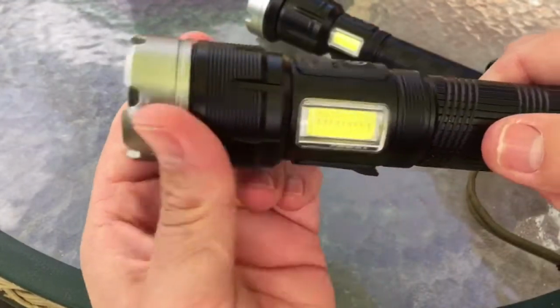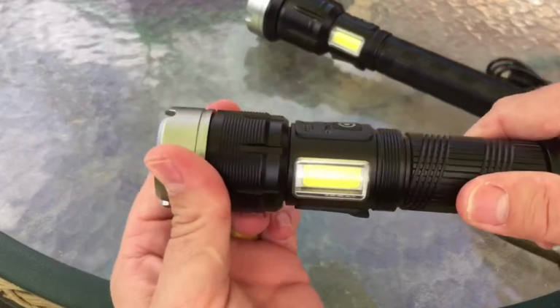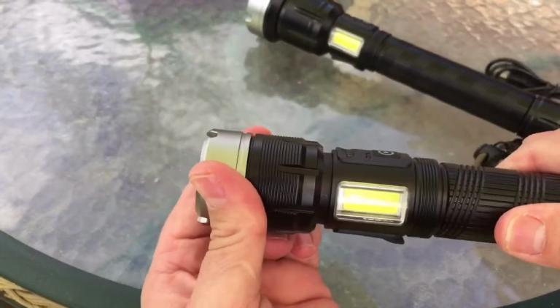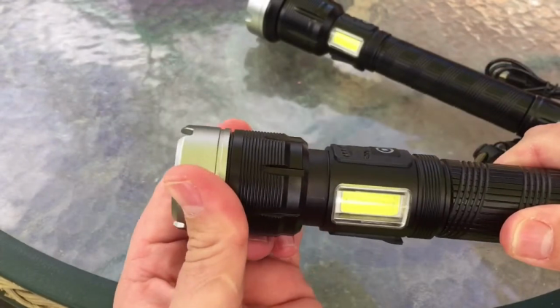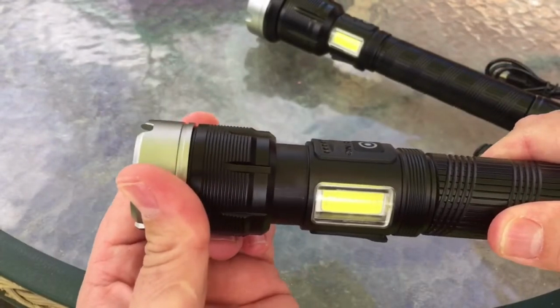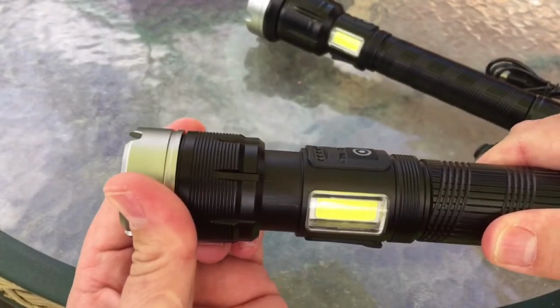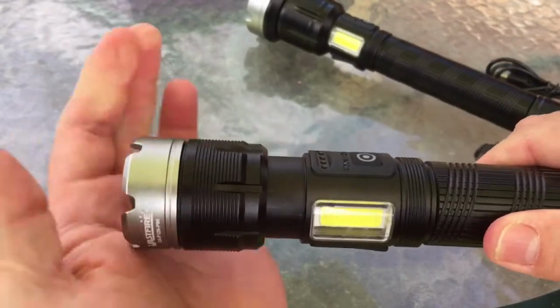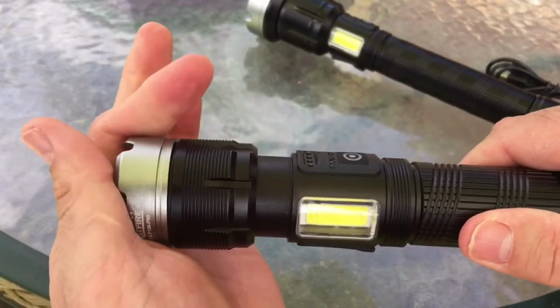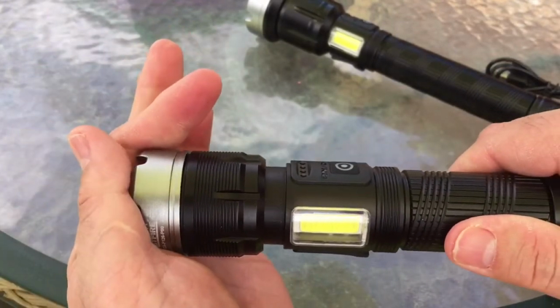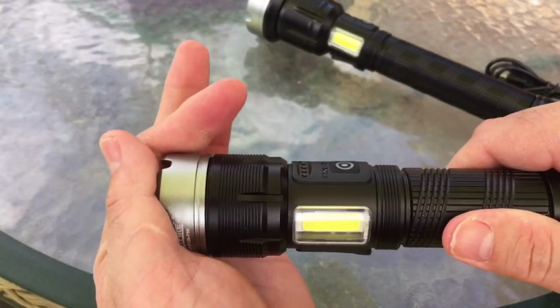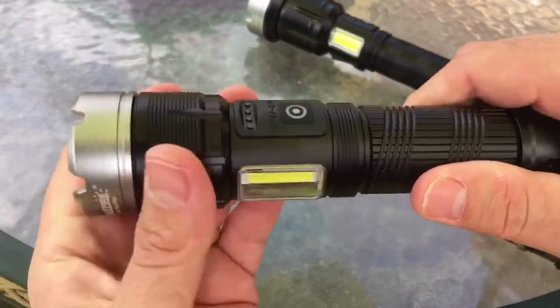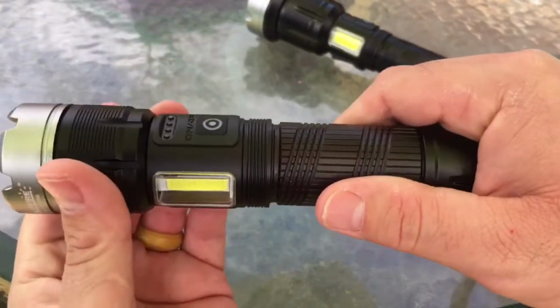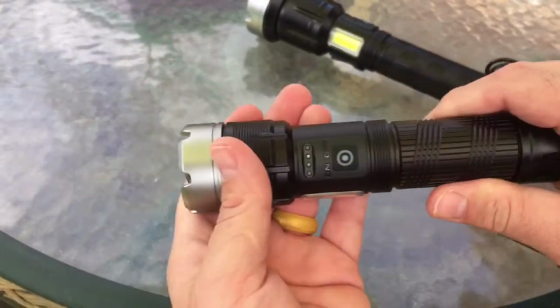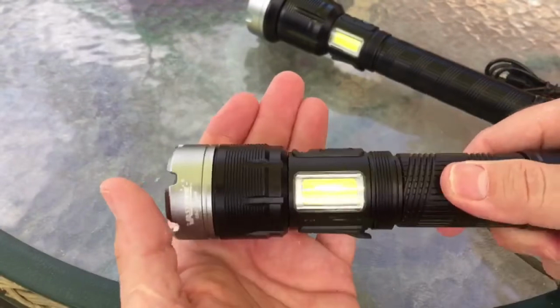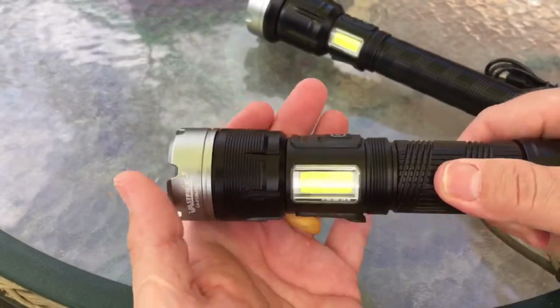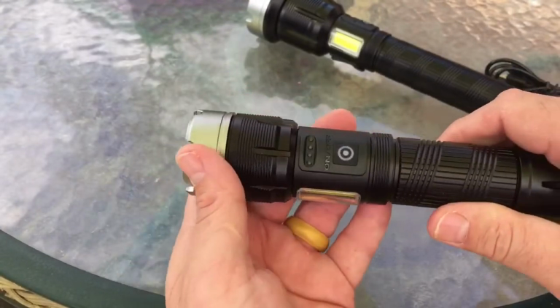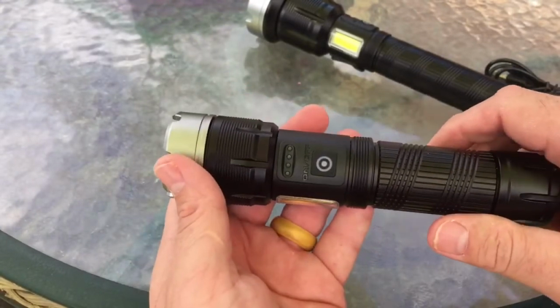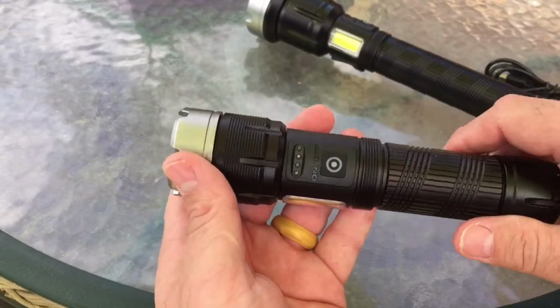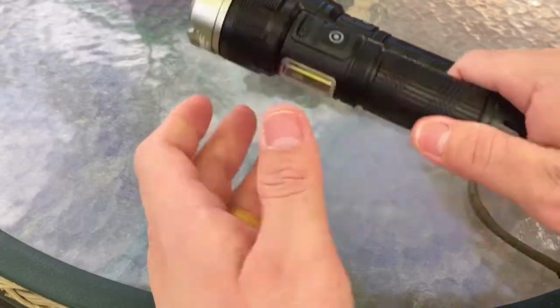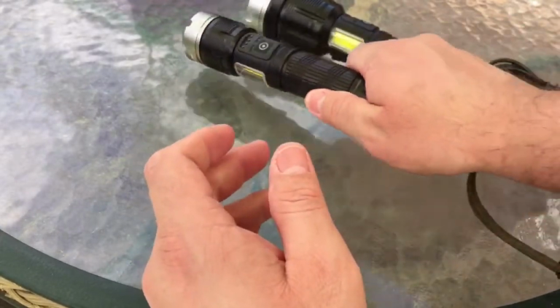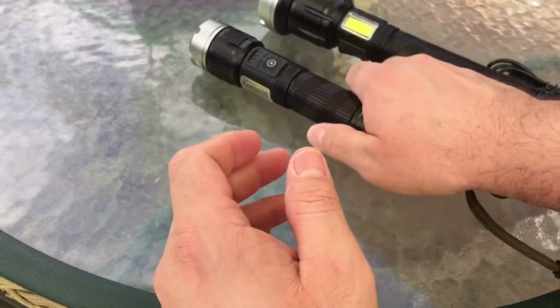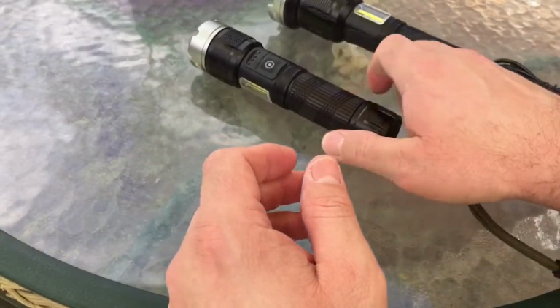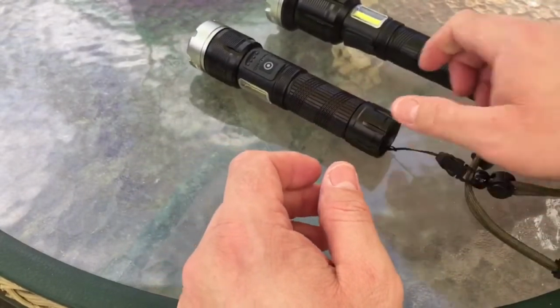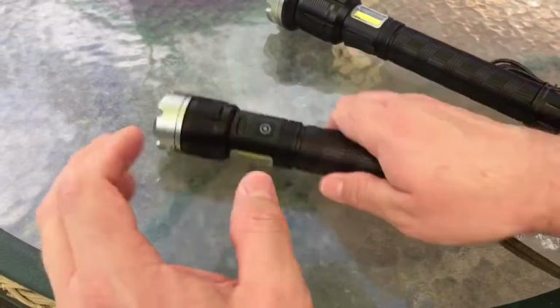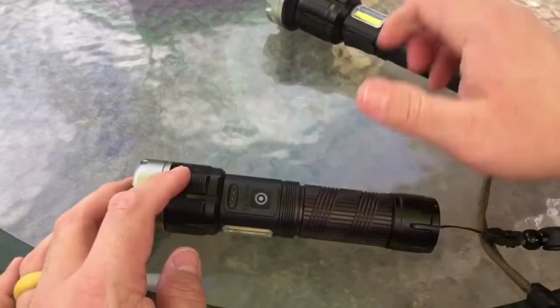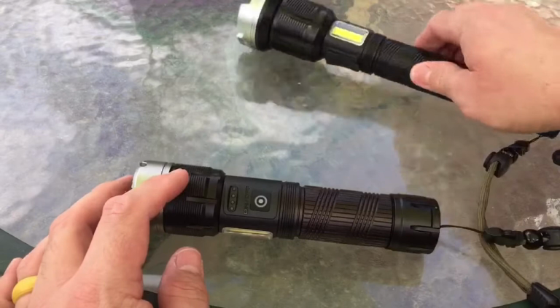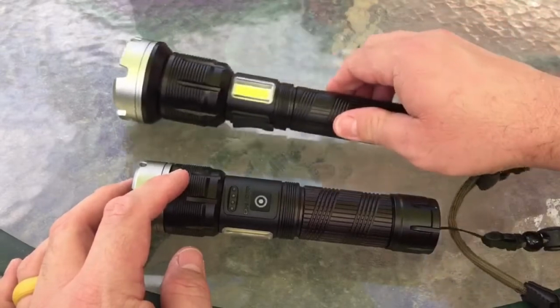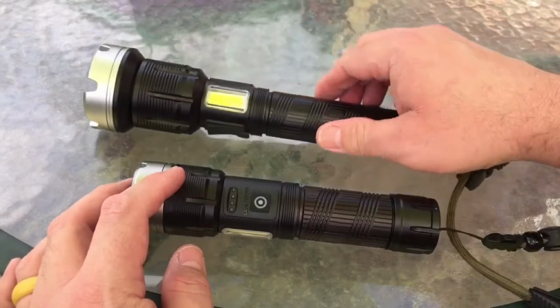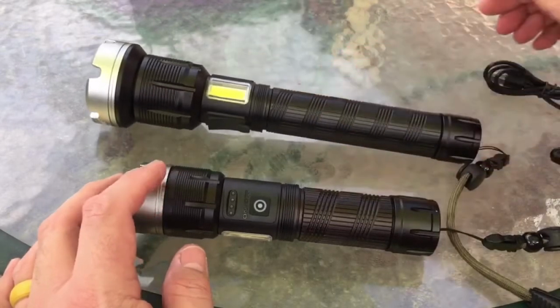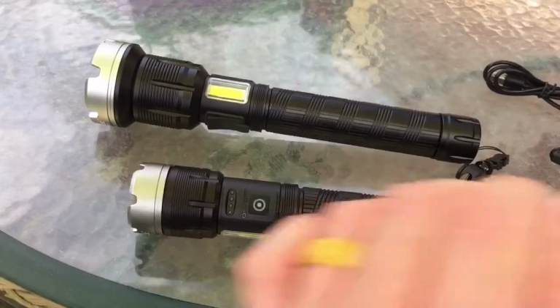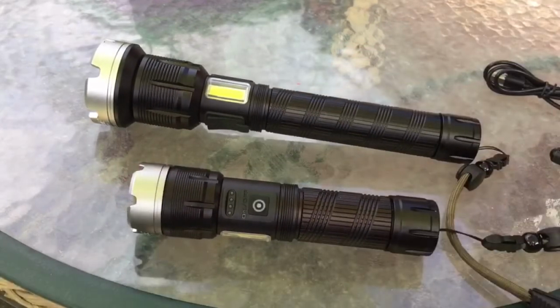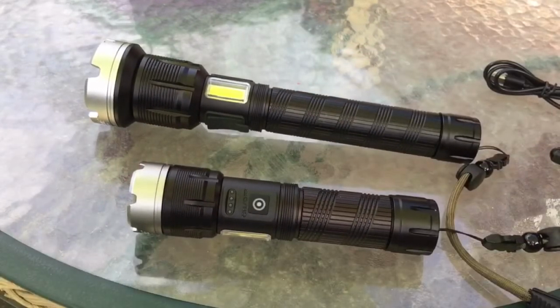This one also has the zoom — it's really tight to zoom in and out. I'll show you what all this looks like when I take them out at night. There you go for the little tabletop look at the two — now let's do some night footage.